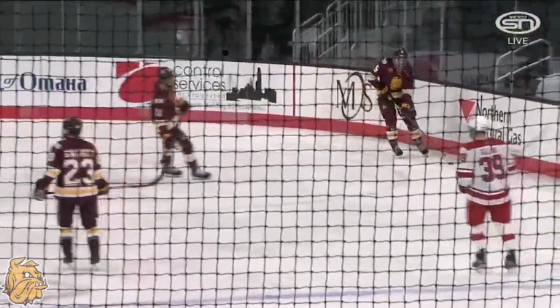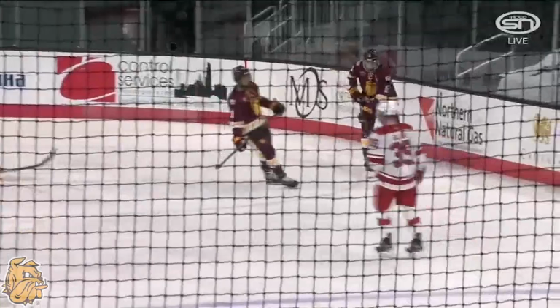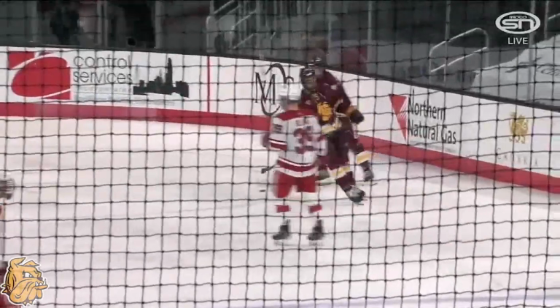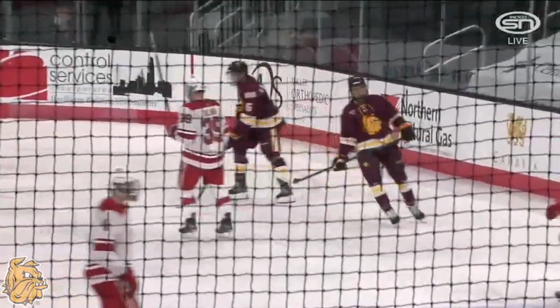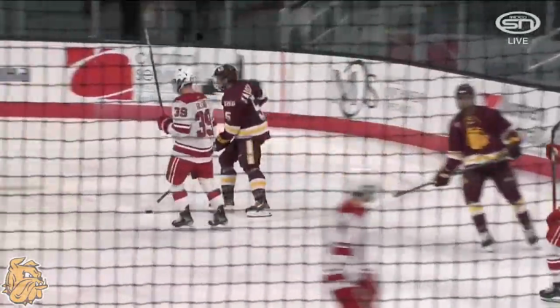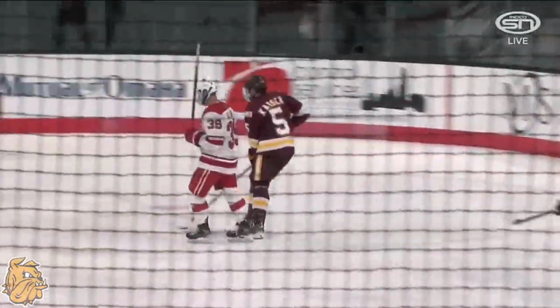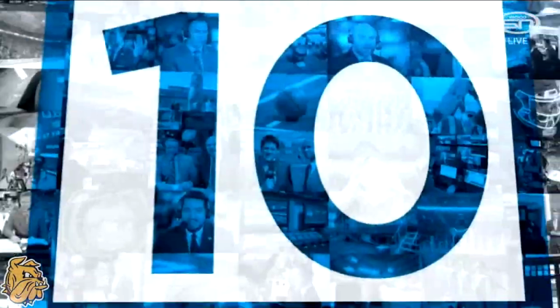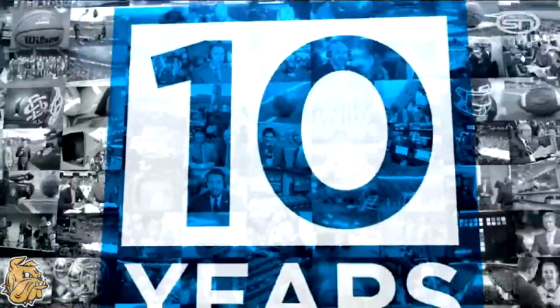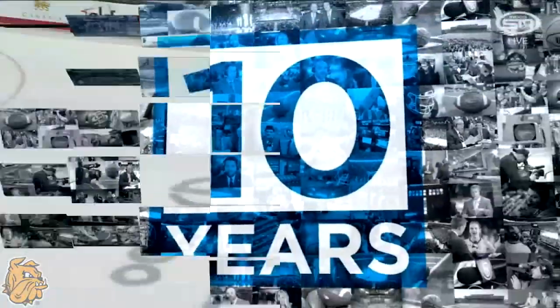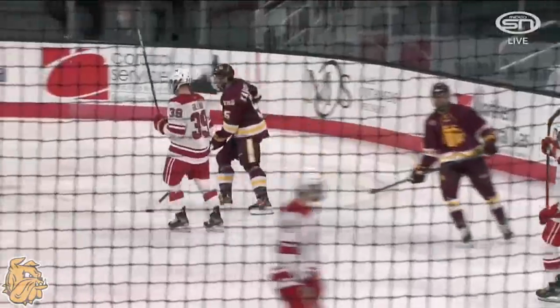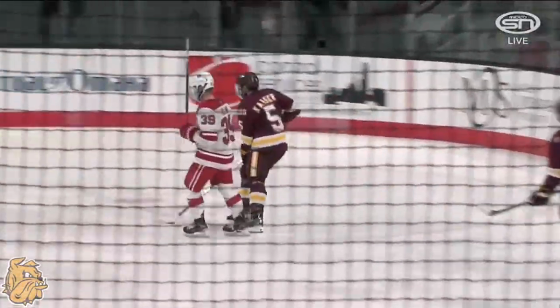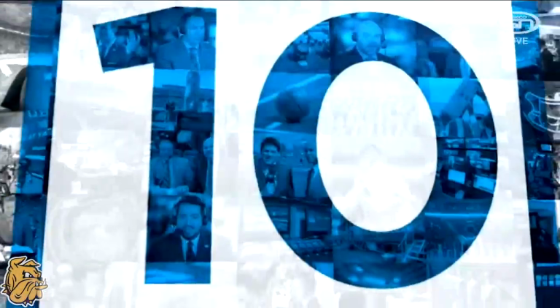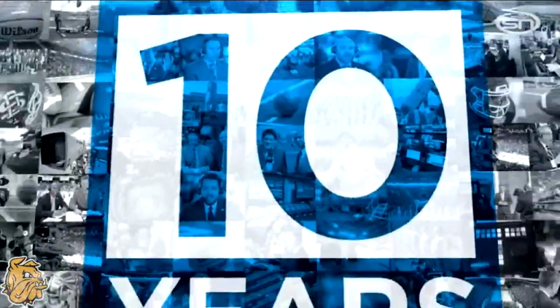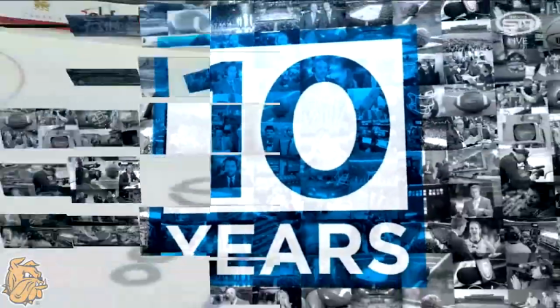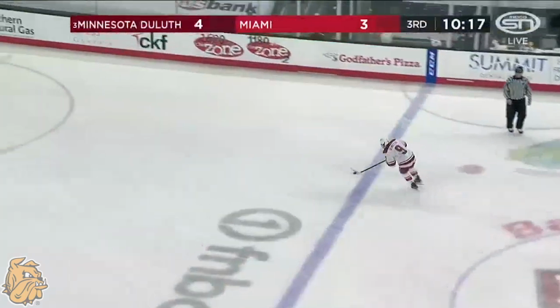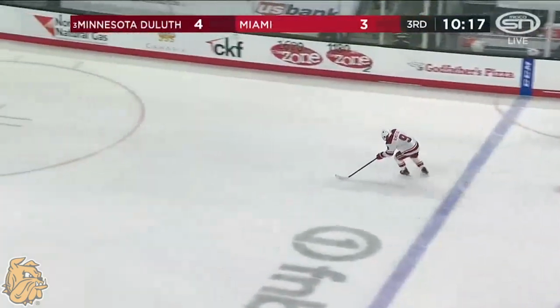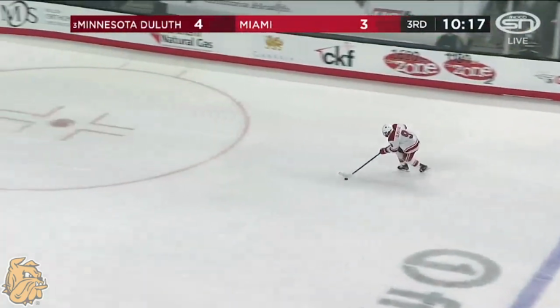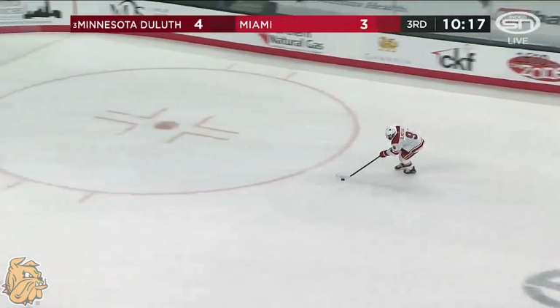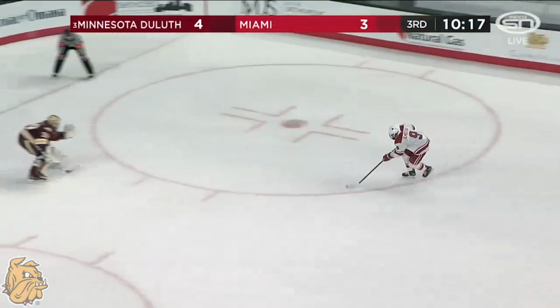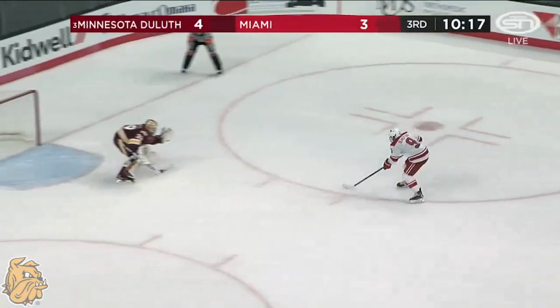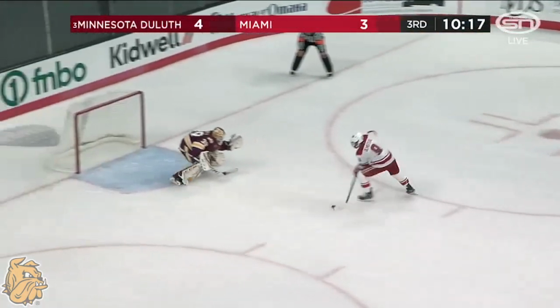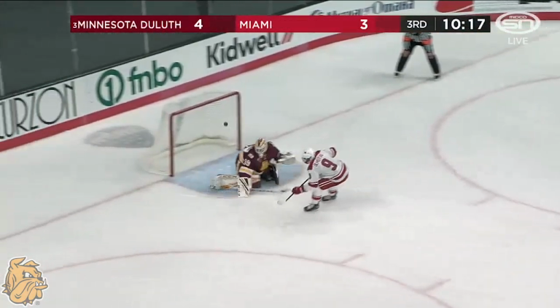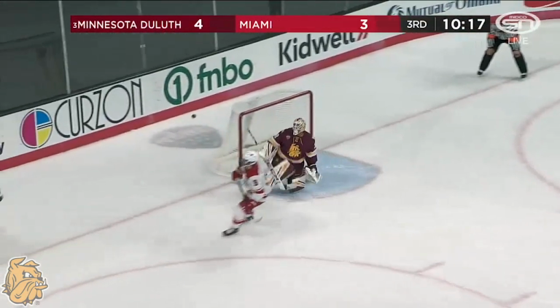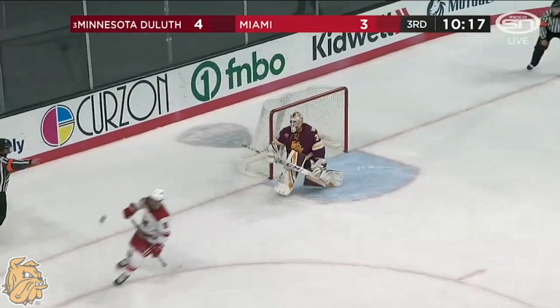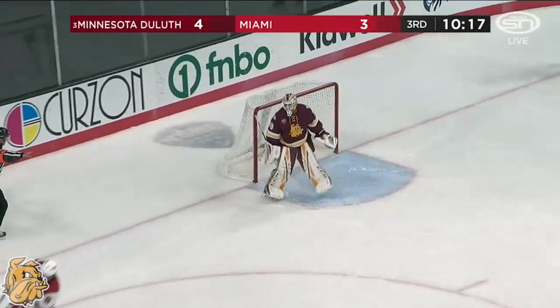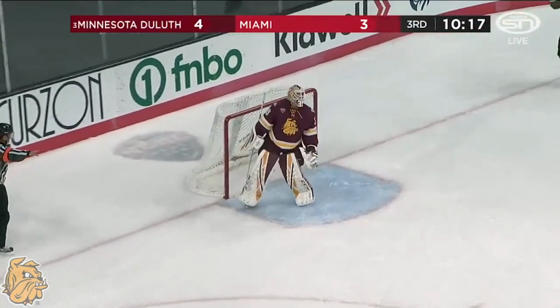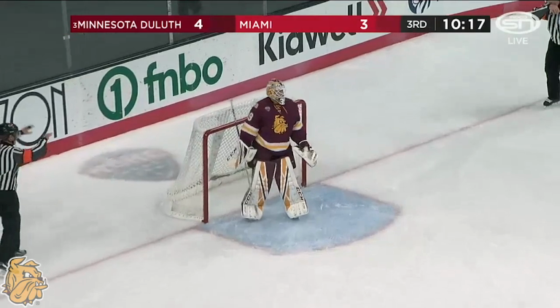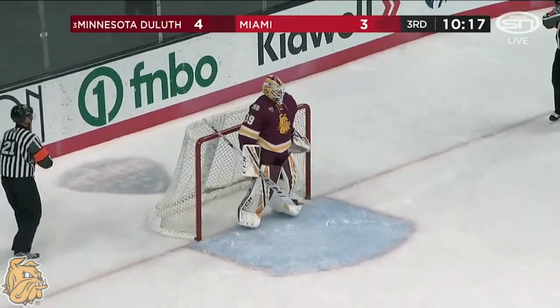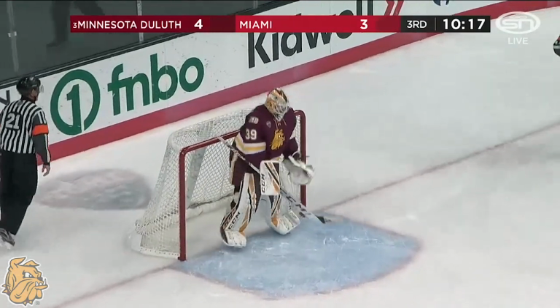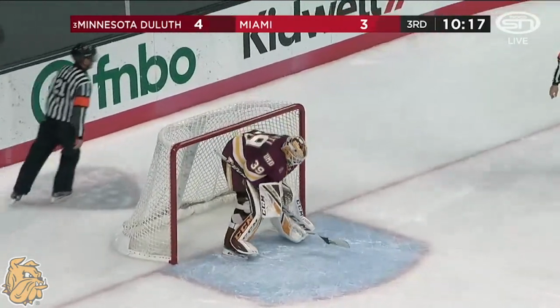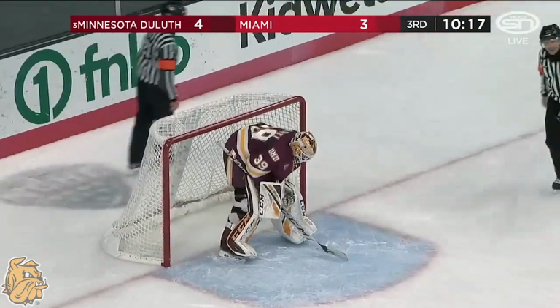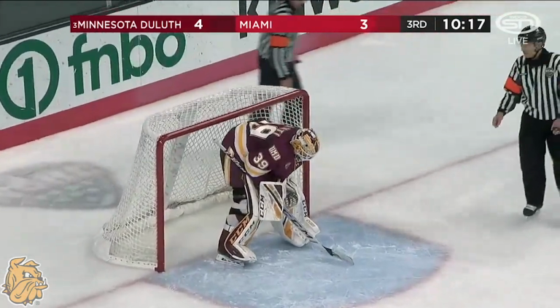So it will be Jack Olmstead against Ryan Fante — Olmstead against Ryan Fante to tie the game. Olmstead stopped by Fante. And the Bulldogs keep their lead.